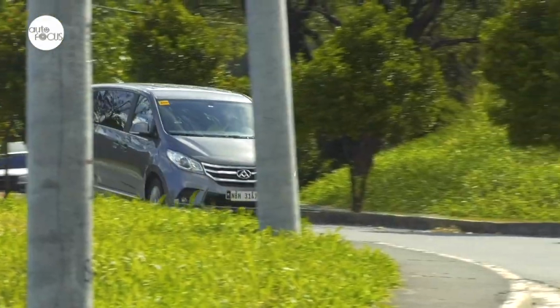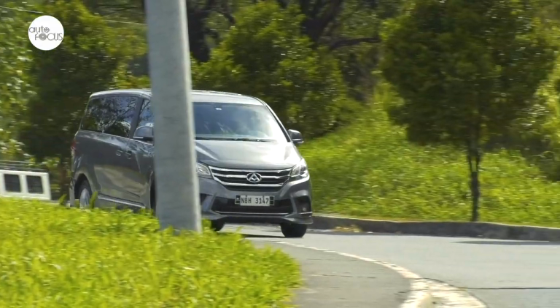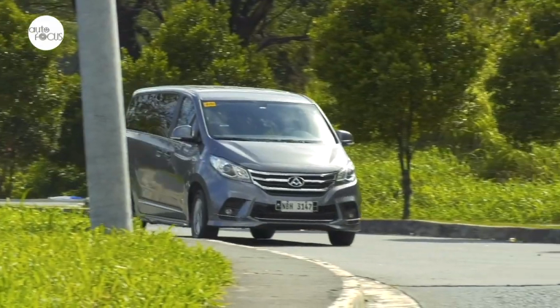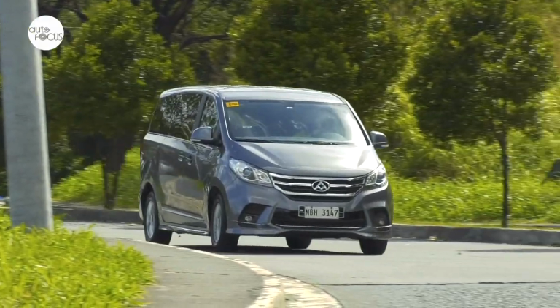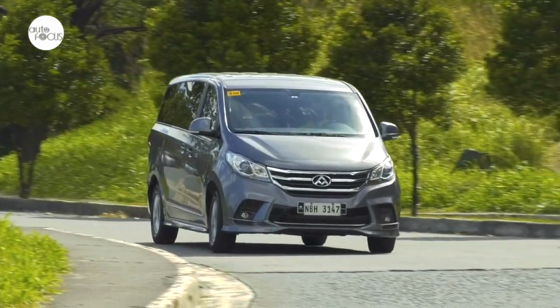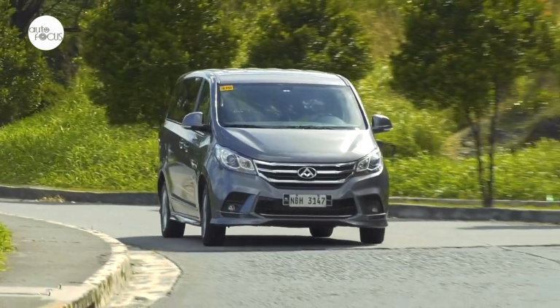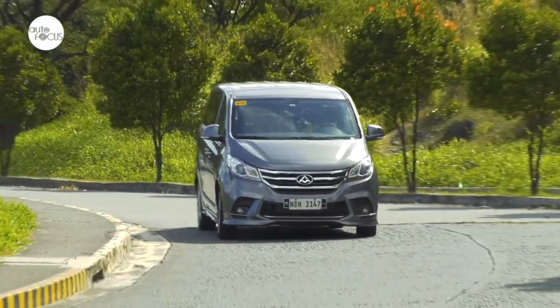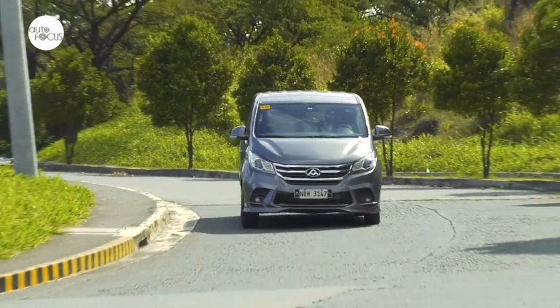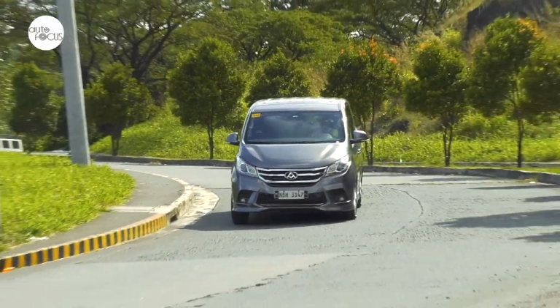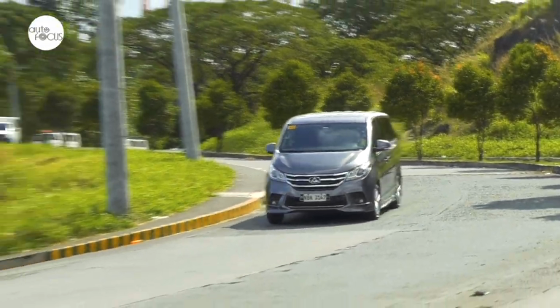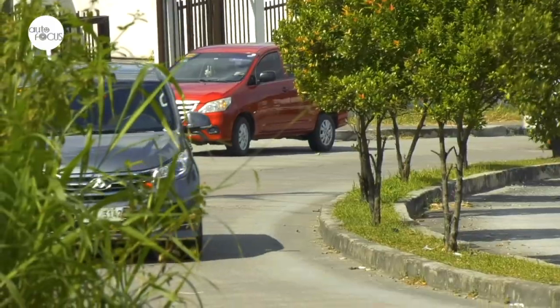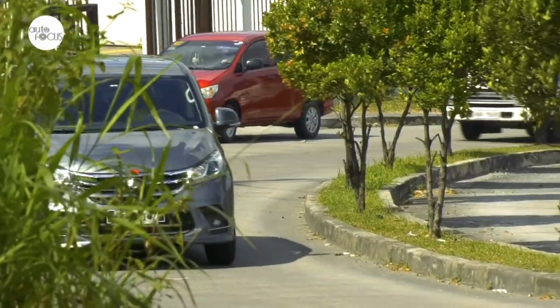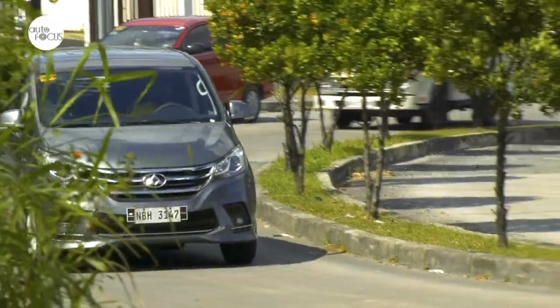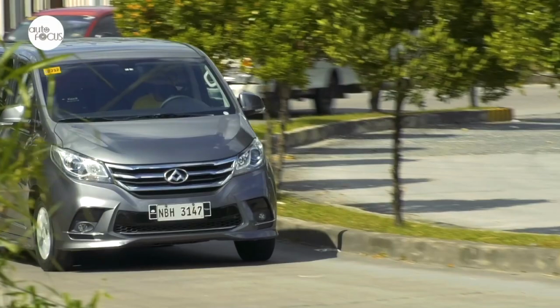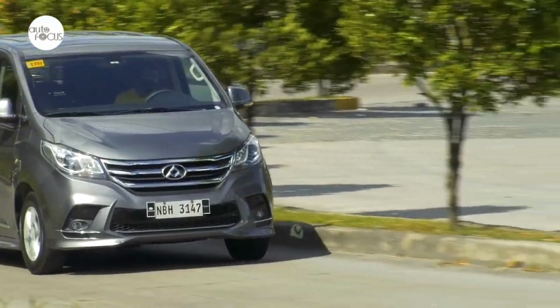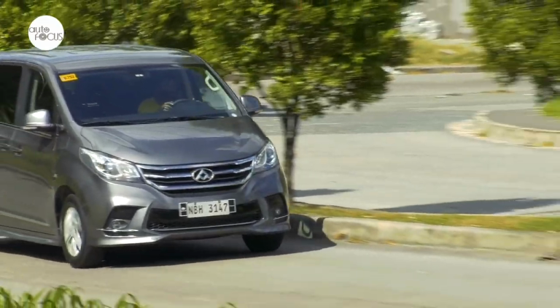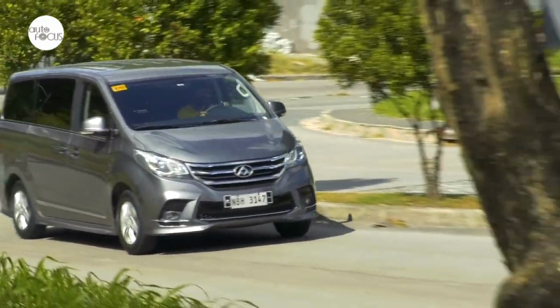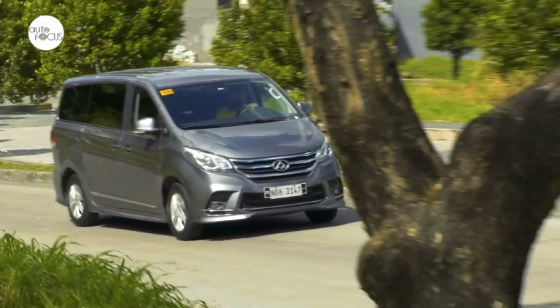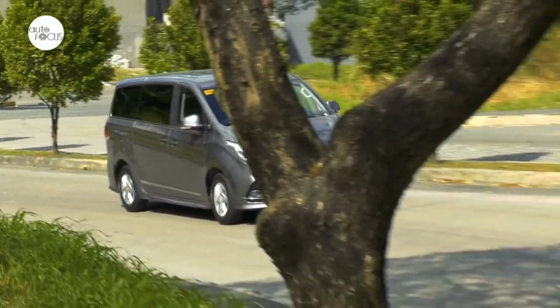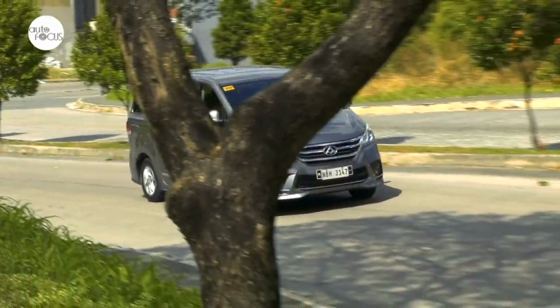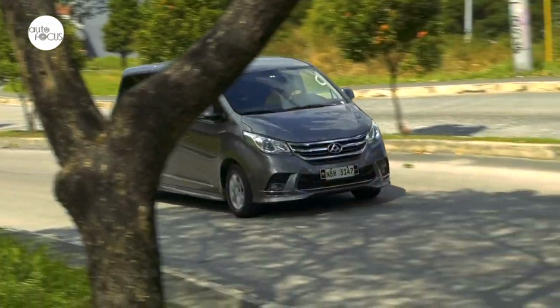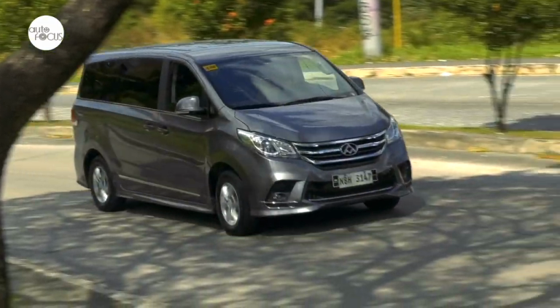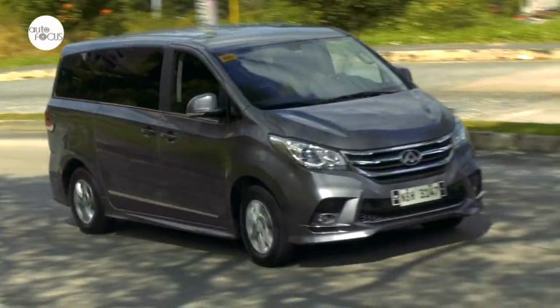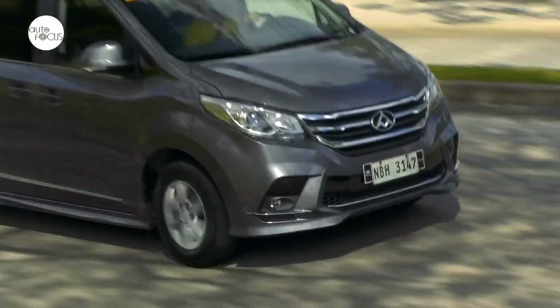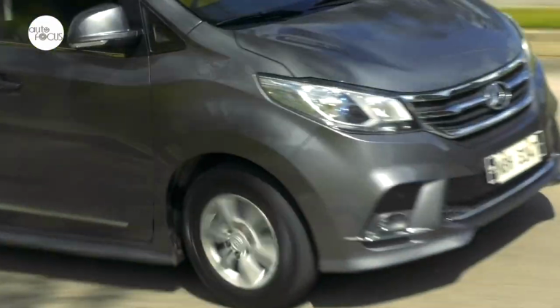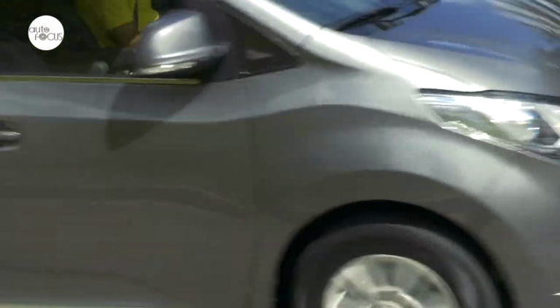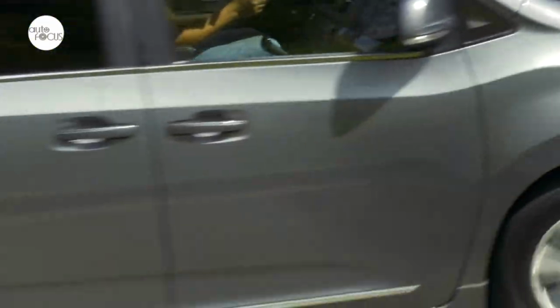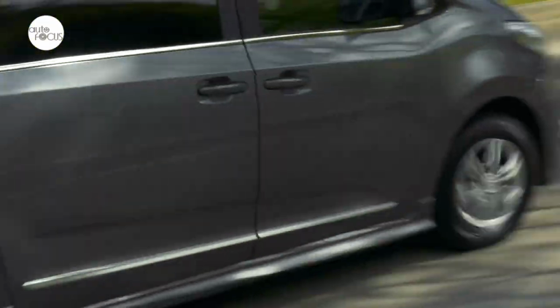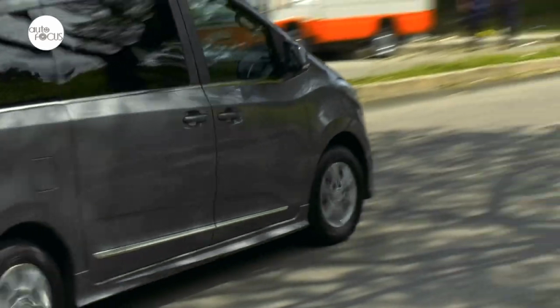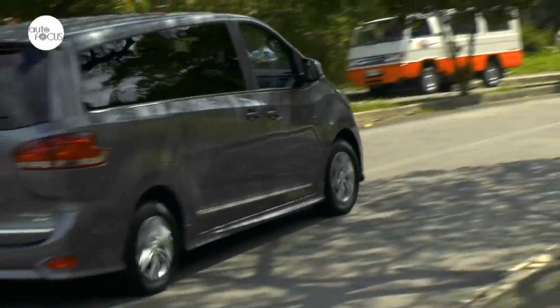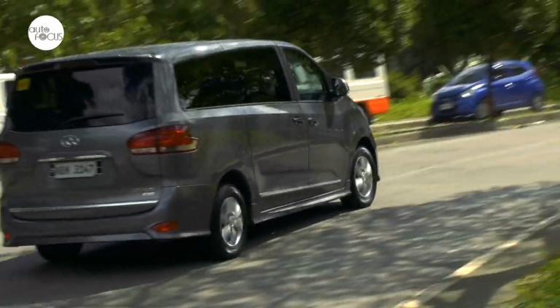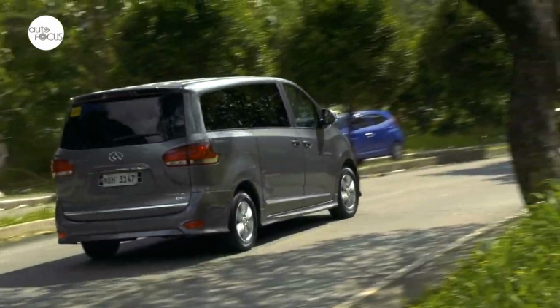There's a minivan drawing second looks on streets and the metro. It looks smart and stylish with sharp slanted character lines and curves, and makes many ask the question: what is that minivan? What model? What brand?